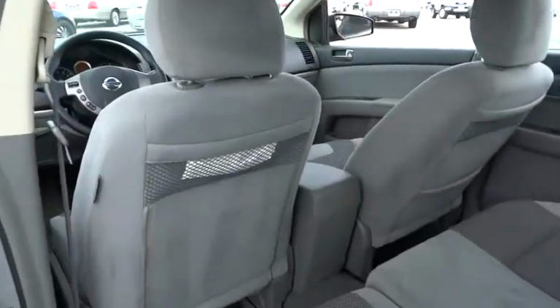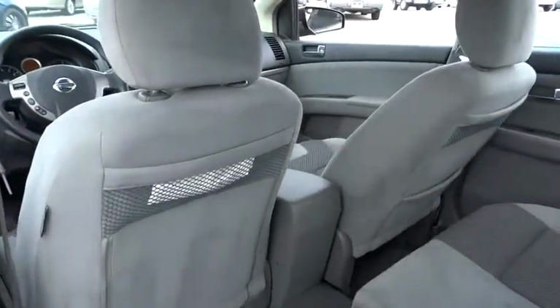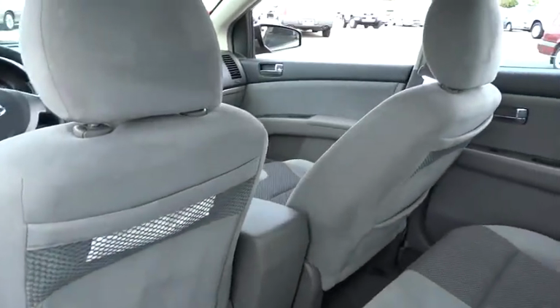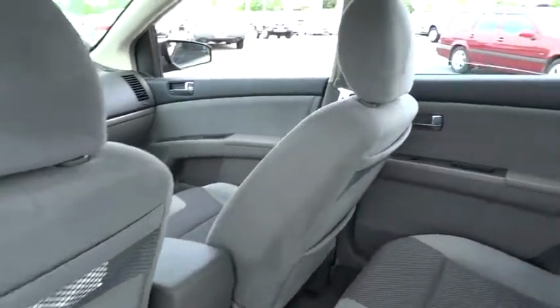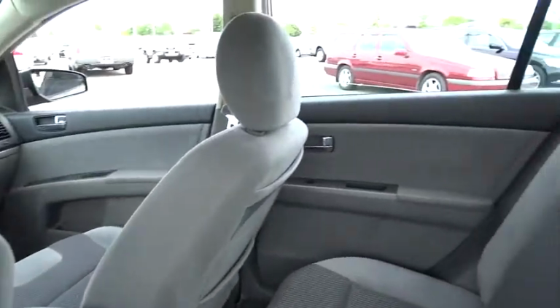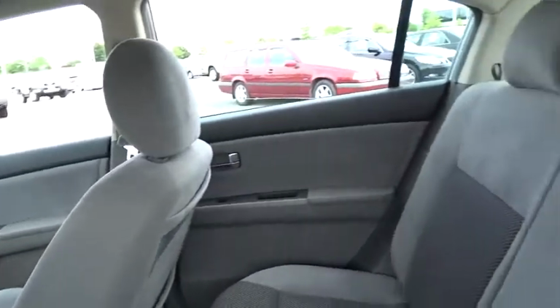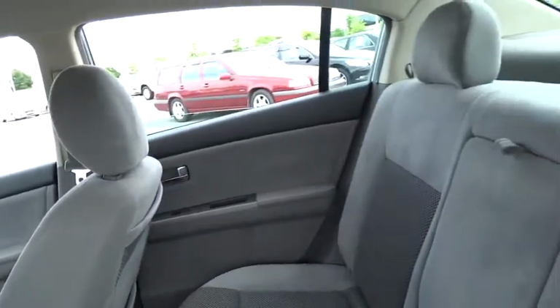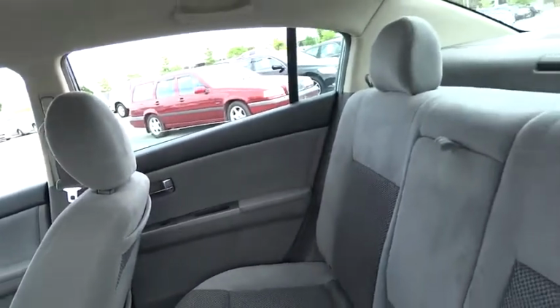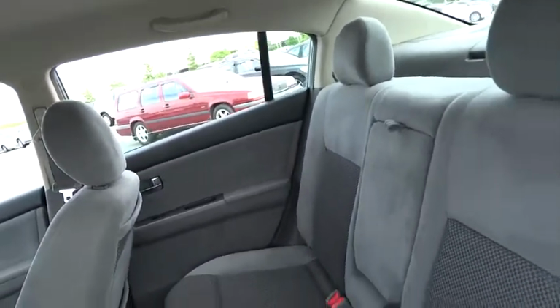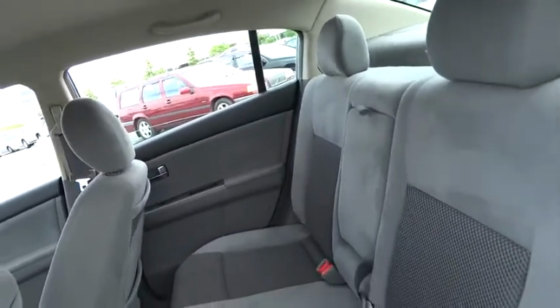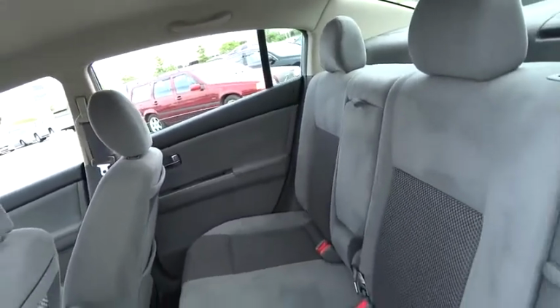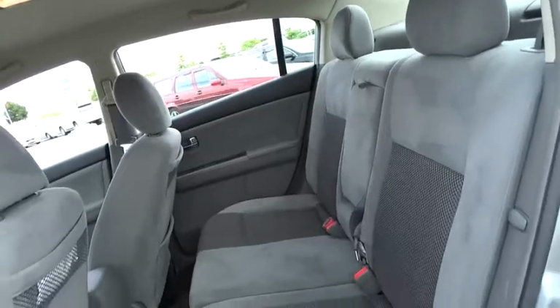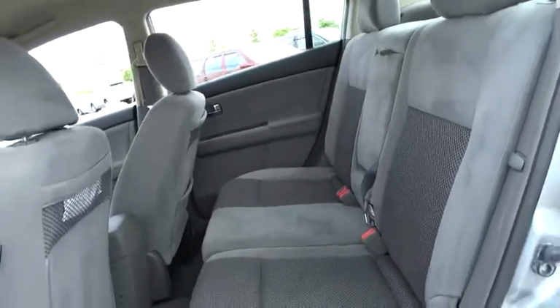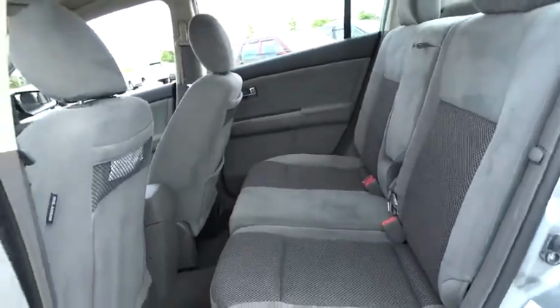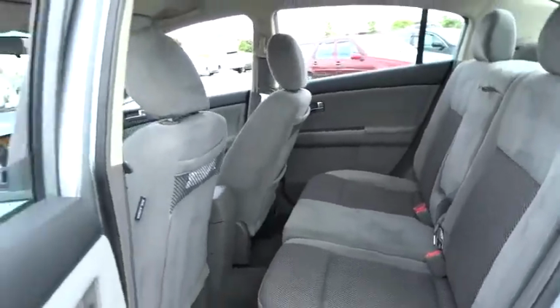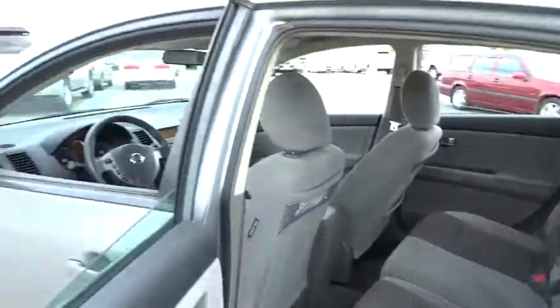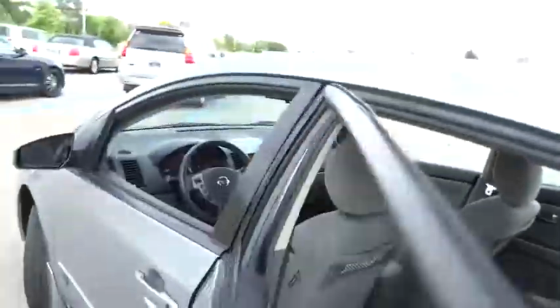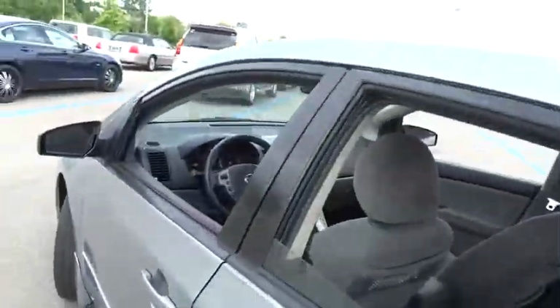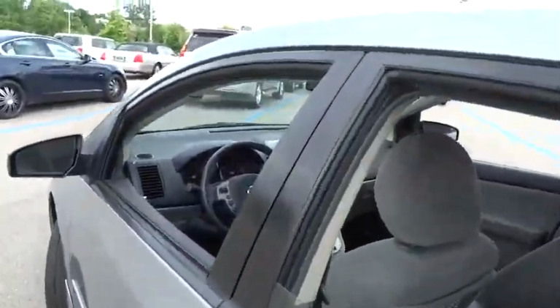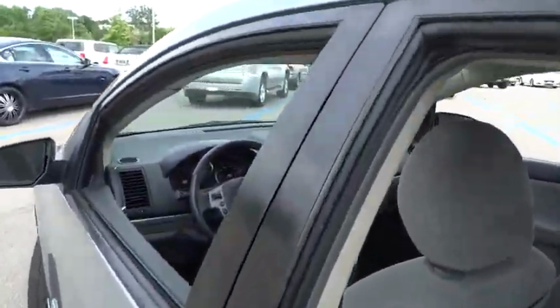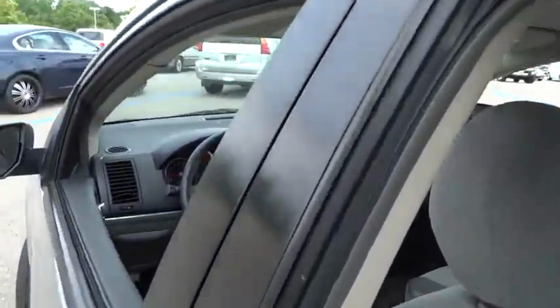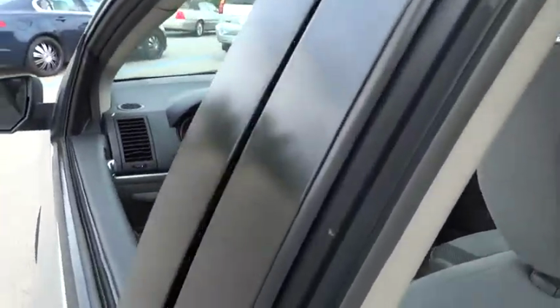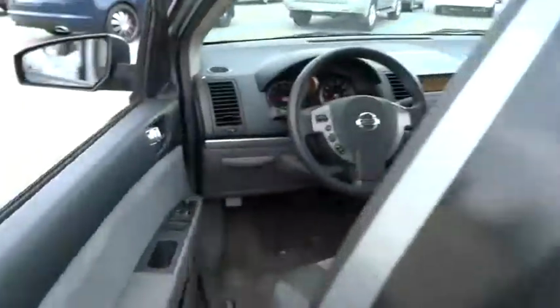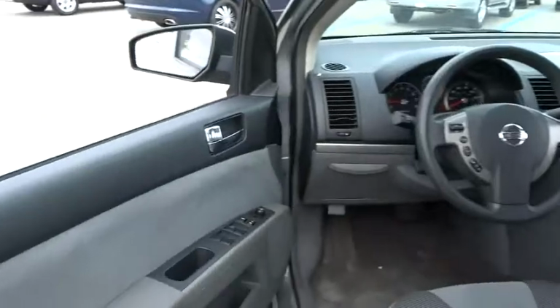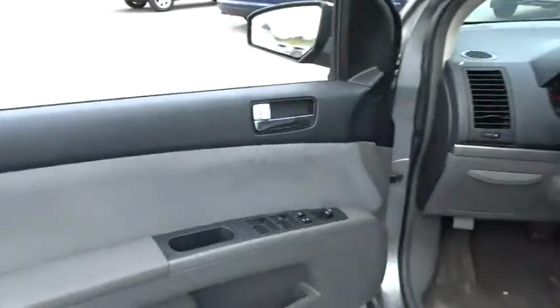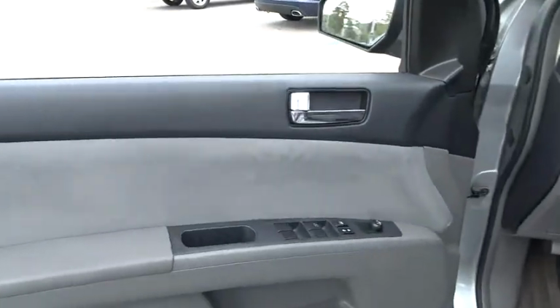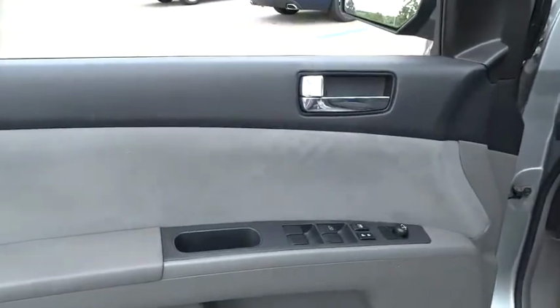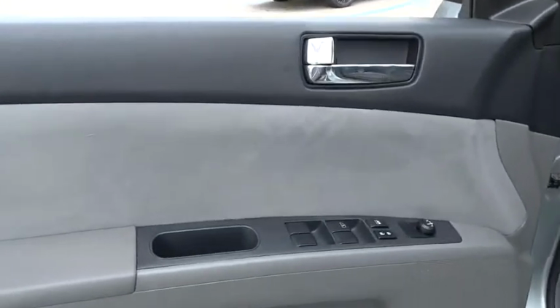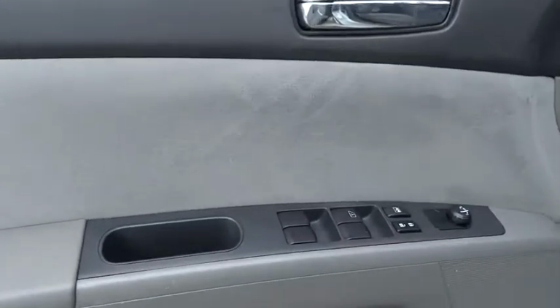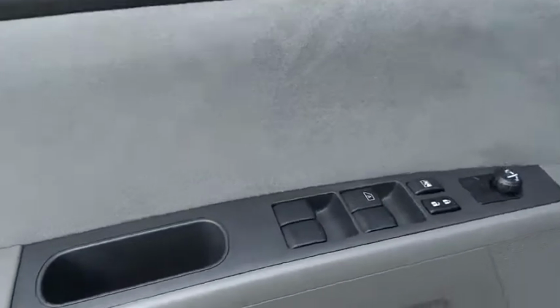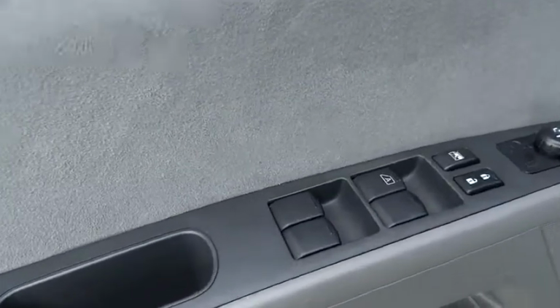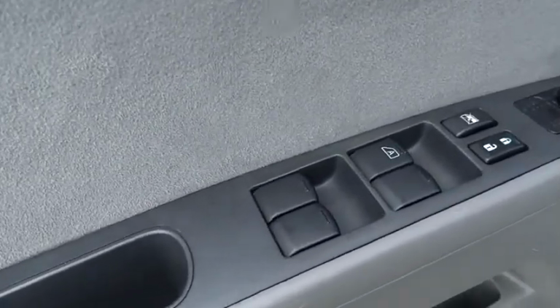Here are some of this vehicle's great options: keyless entry, steering wheel audio controls, power steering, adjustable steering wheel, rear defrost, front wheel drive, AM-FM stereo radio, power windows, bucket seat.